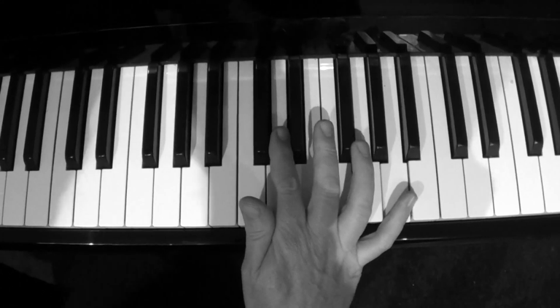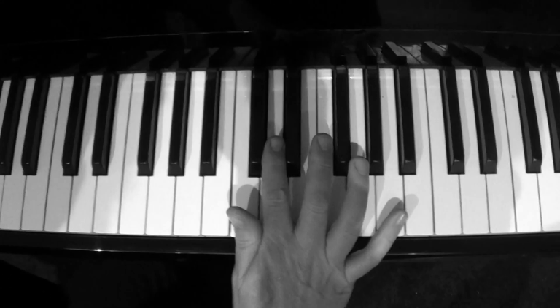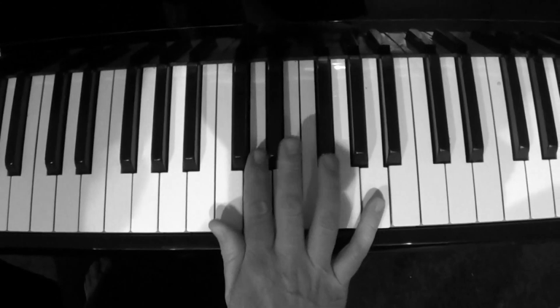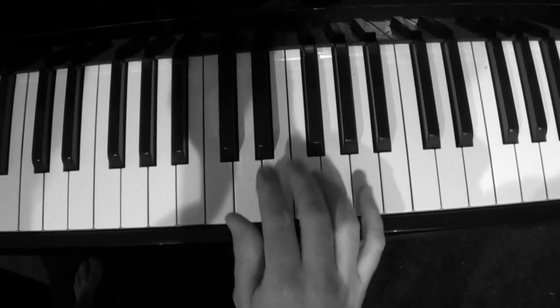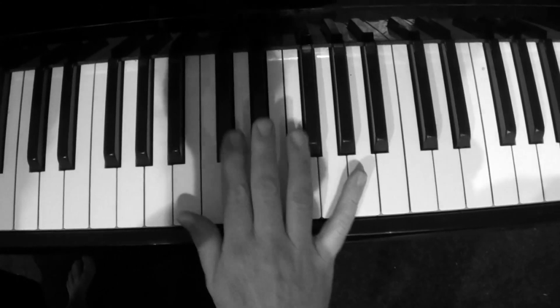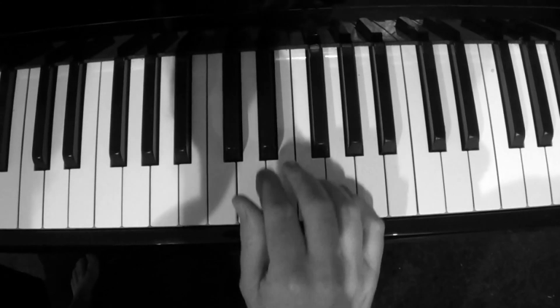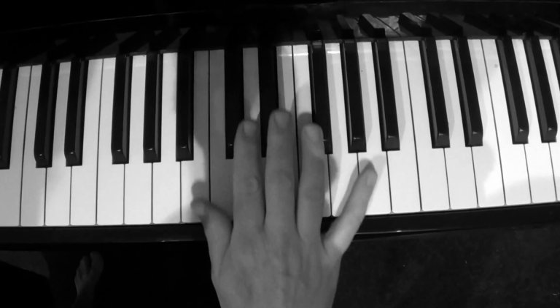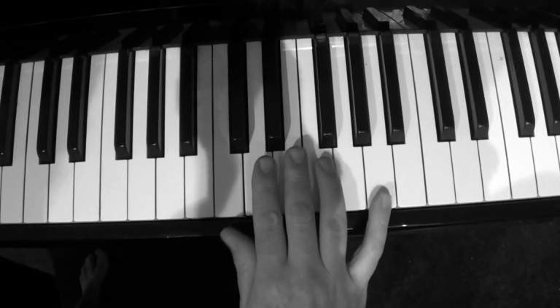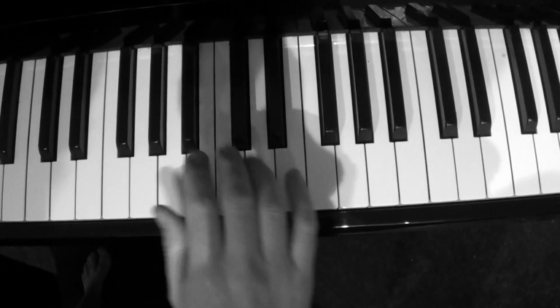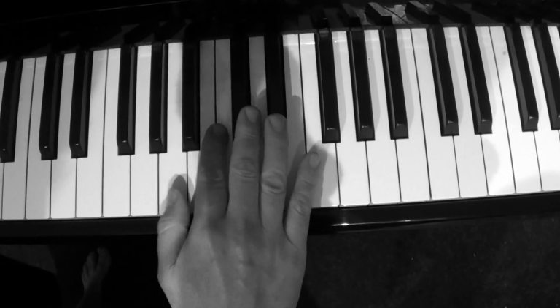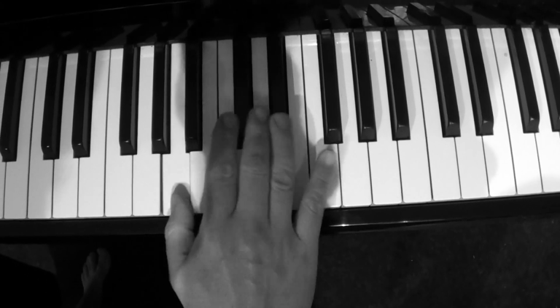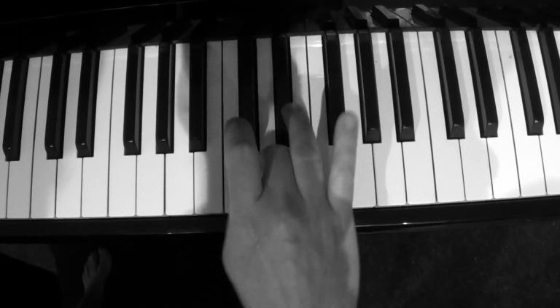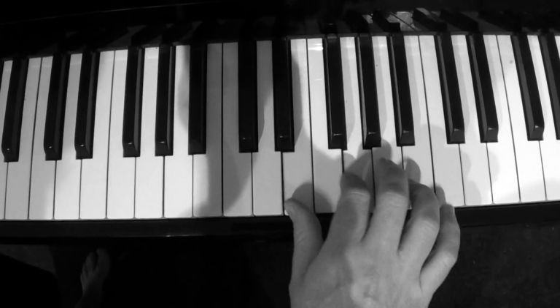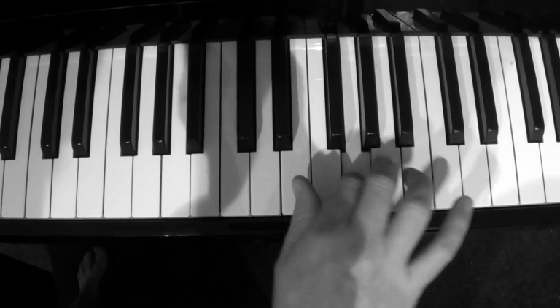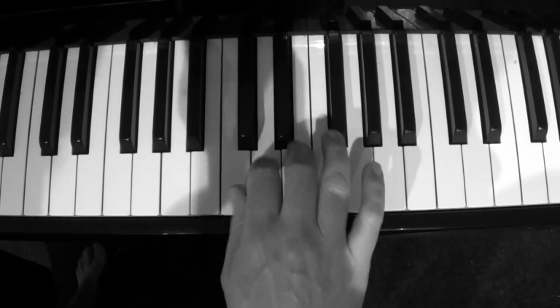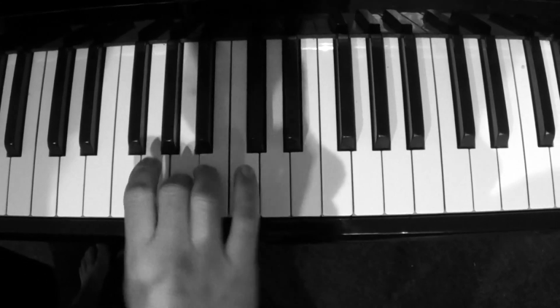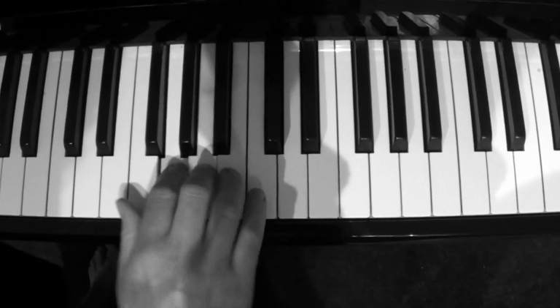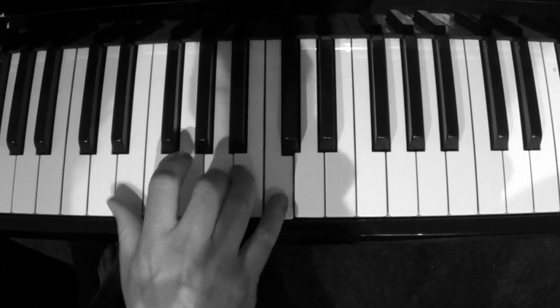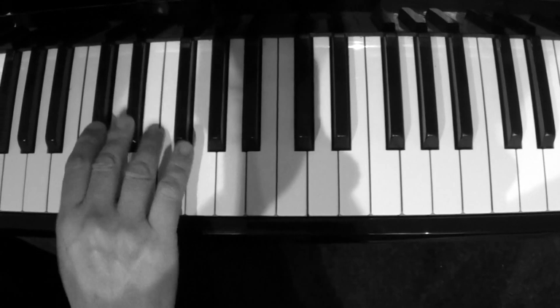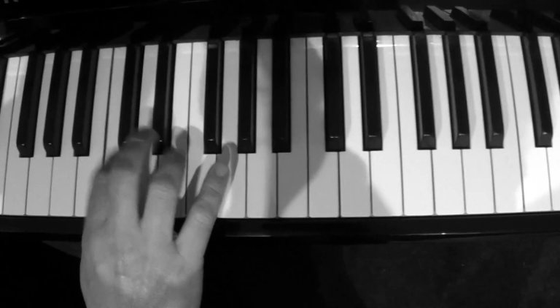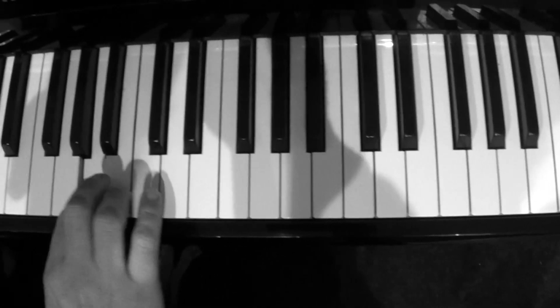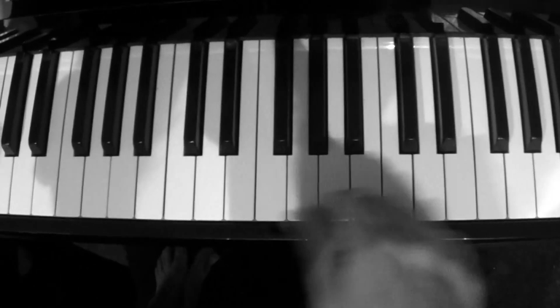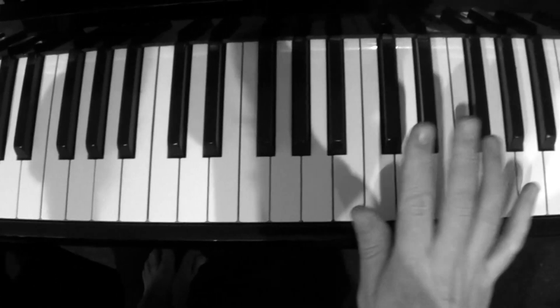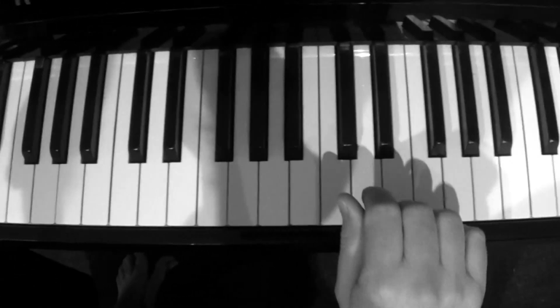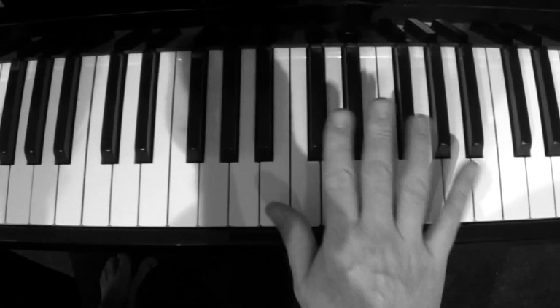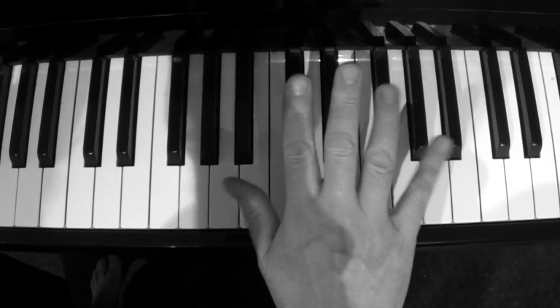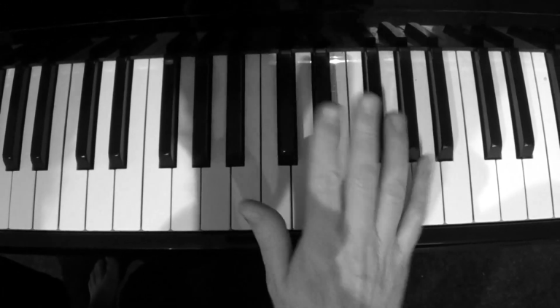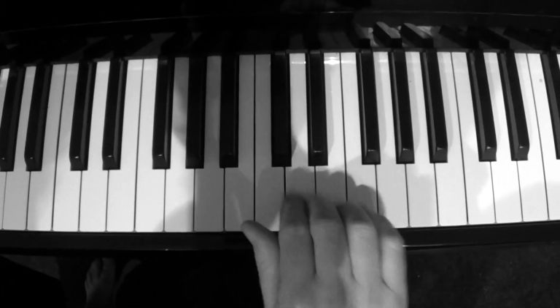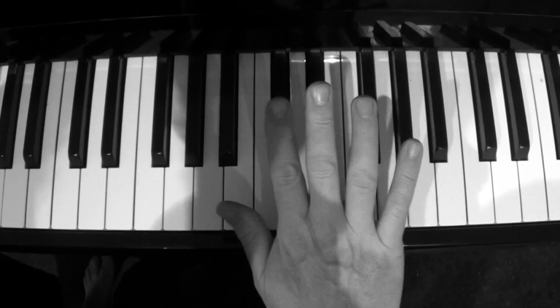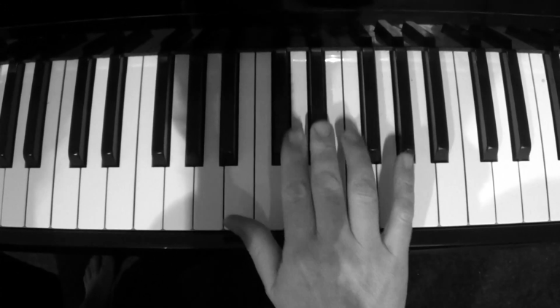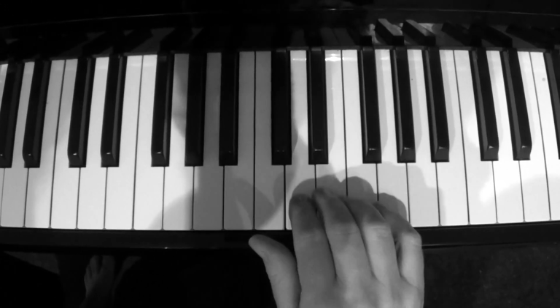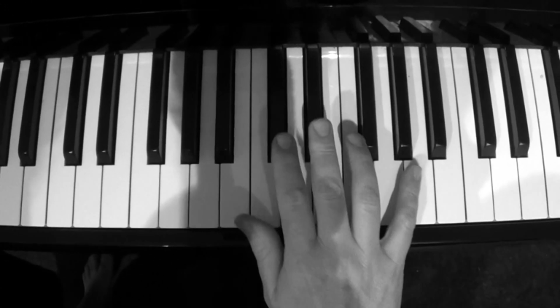When you do your right hand boogie woogie, we're in the key of A minor. That's the A minor blues scale, and I want you to do this as a technical exercise for your right hand boogie.